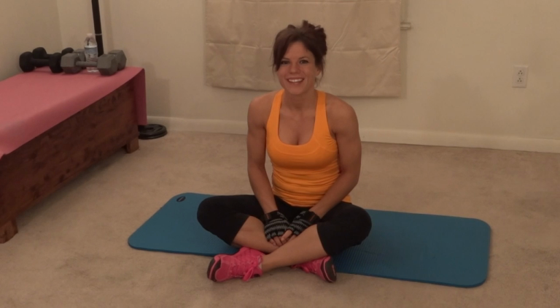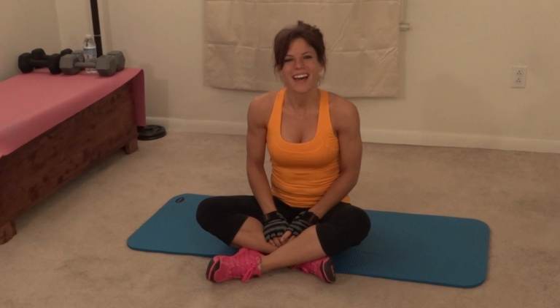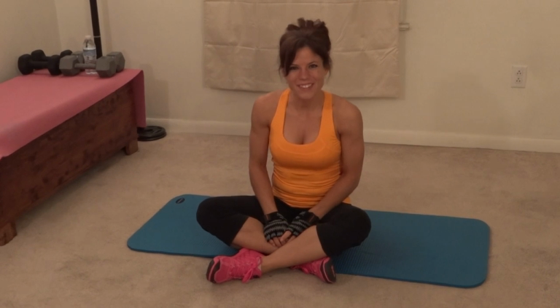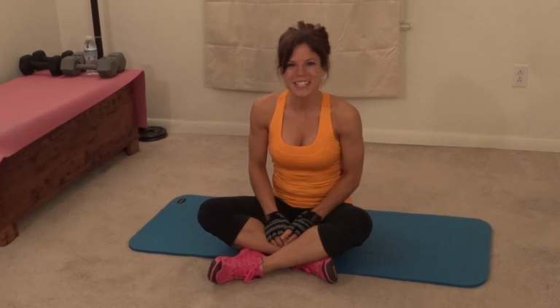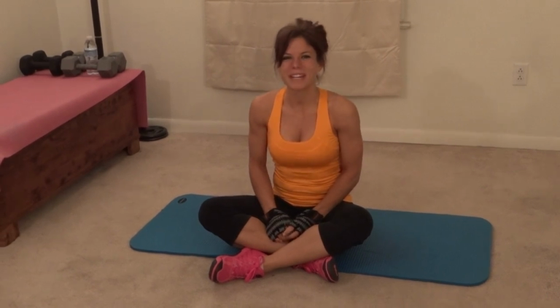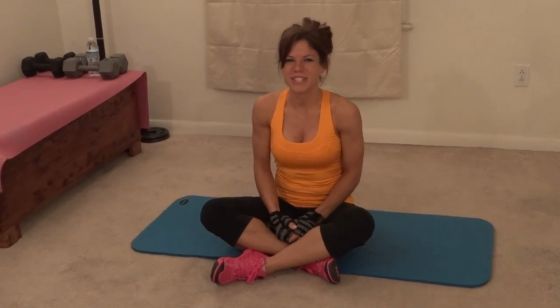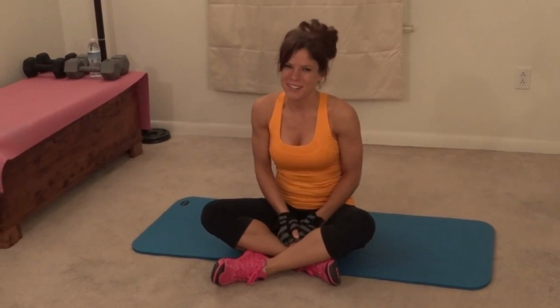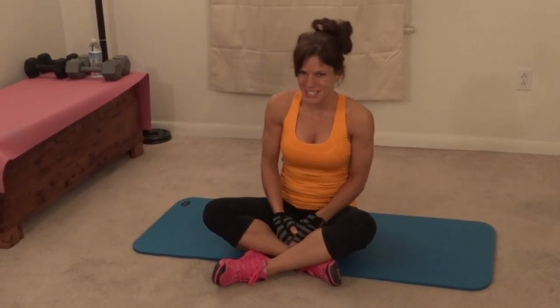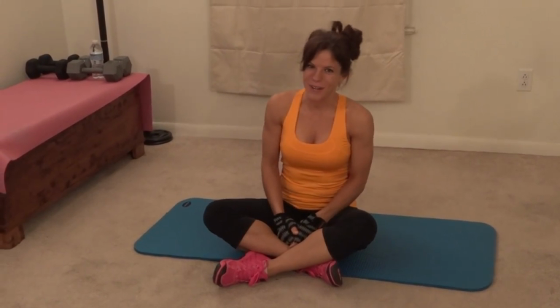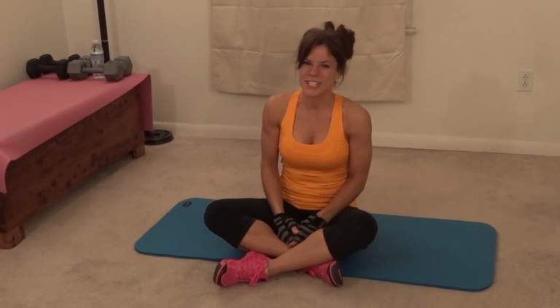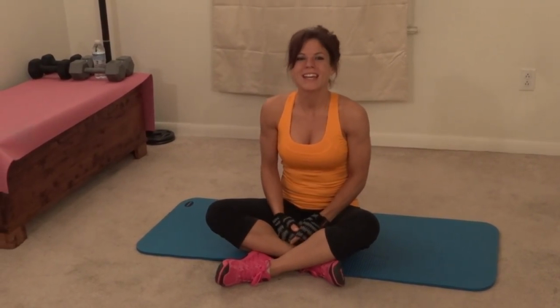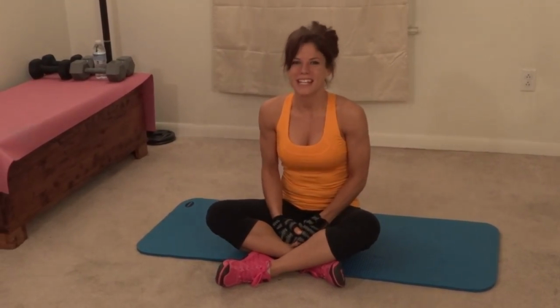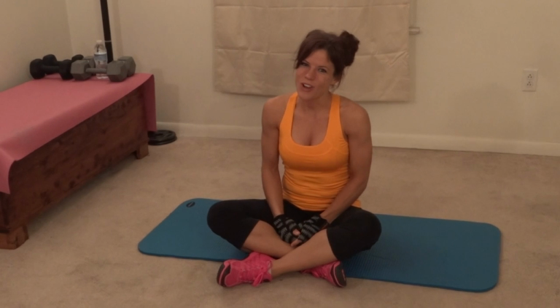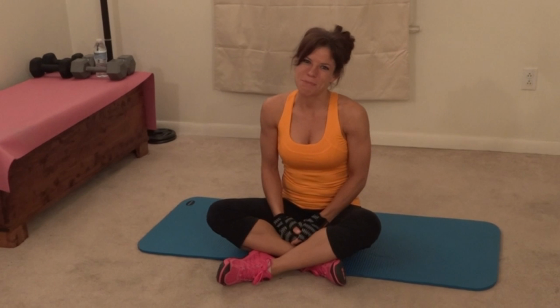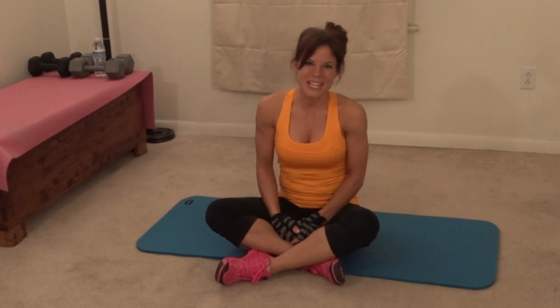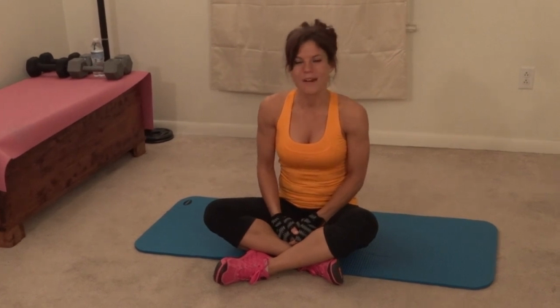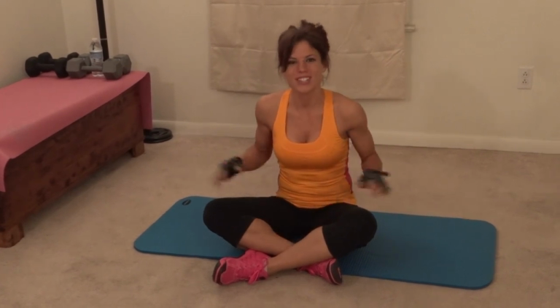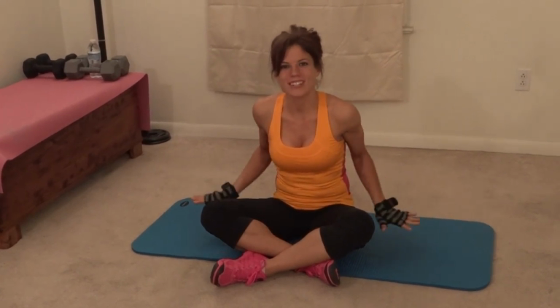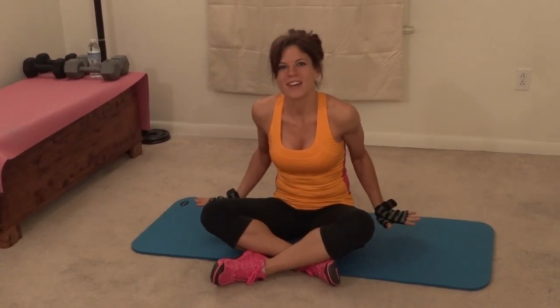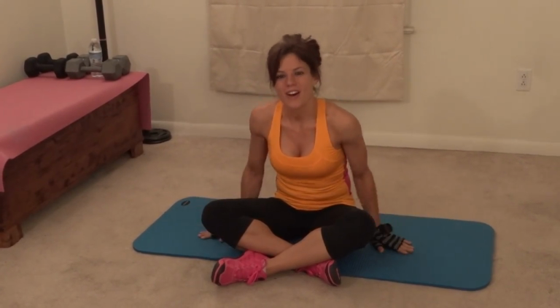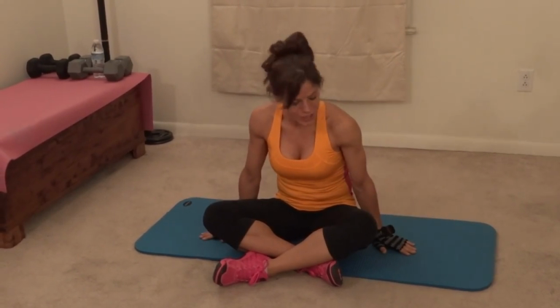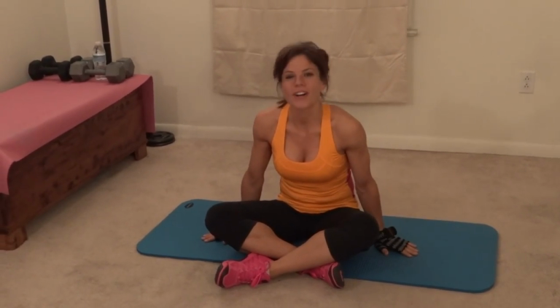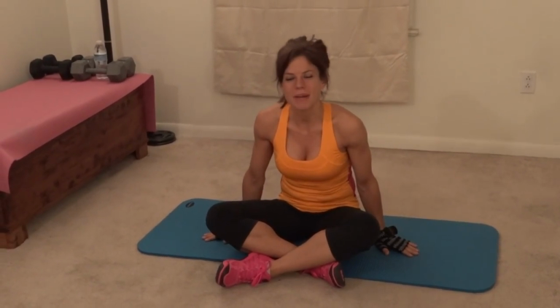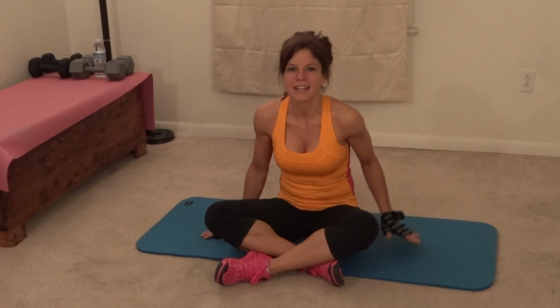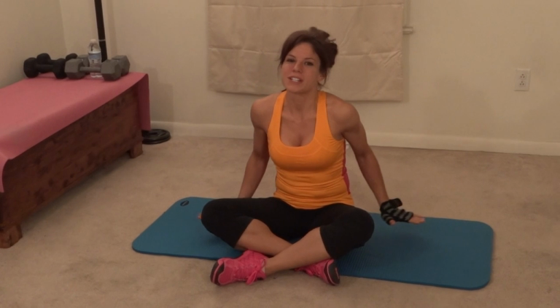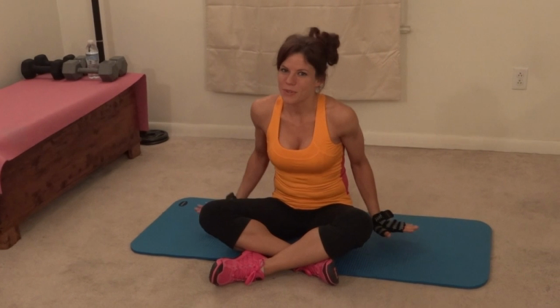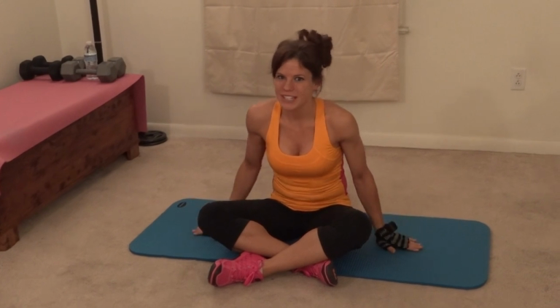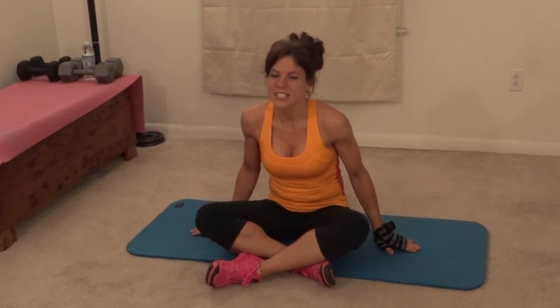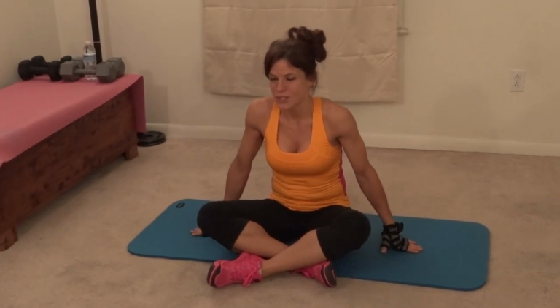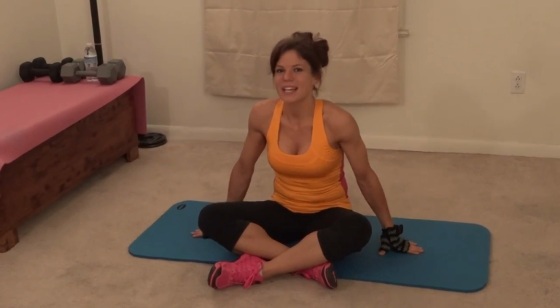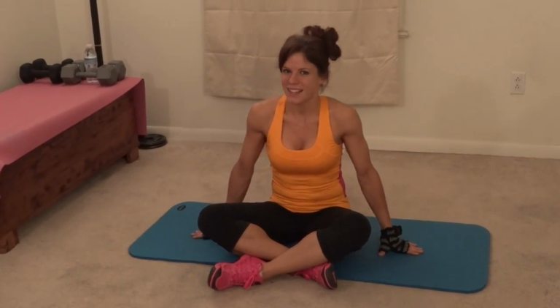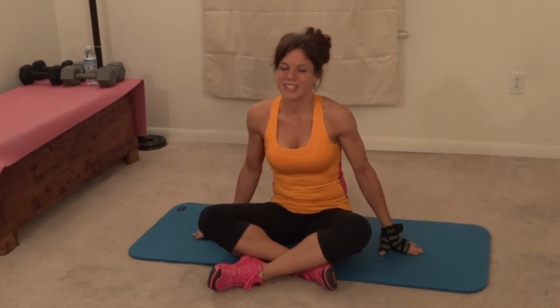Hi everyone! My name is Melissa Bender and this is my workout for today. Today it is all about the booty, so I'm gonna actually start down on the floor on my mat. We're gonna start with leg series, first right leg and then left leg.